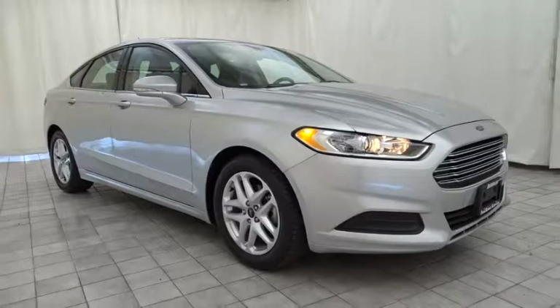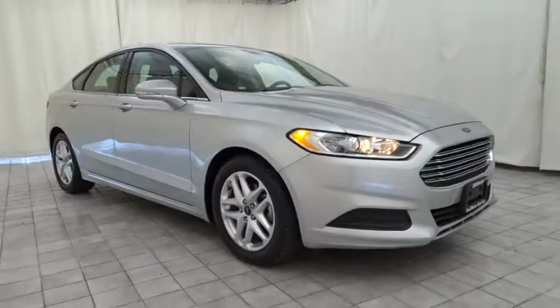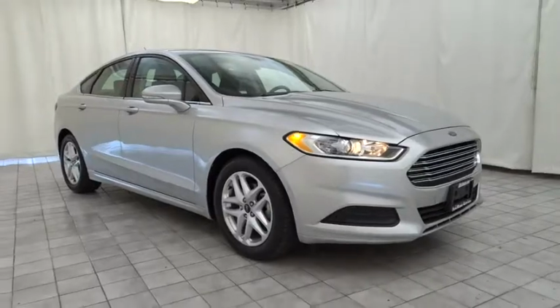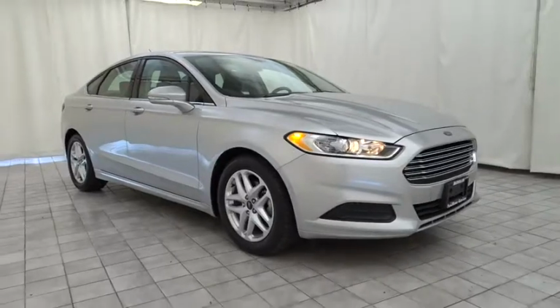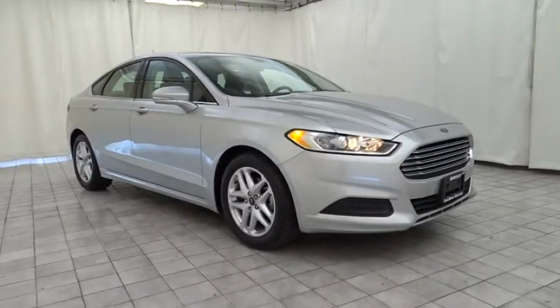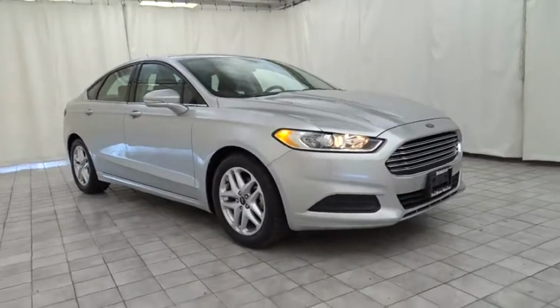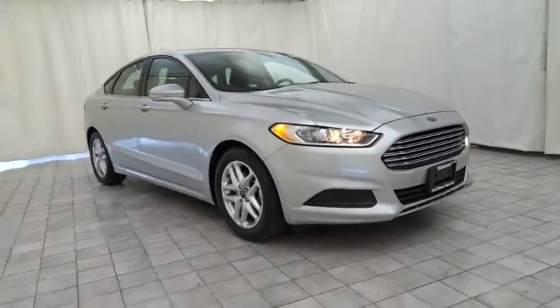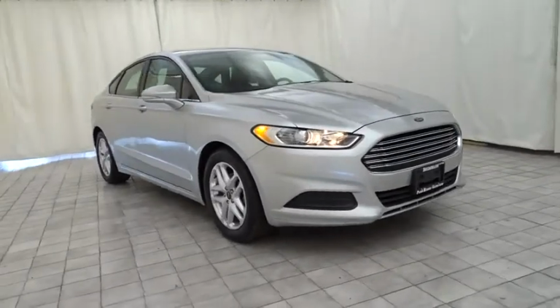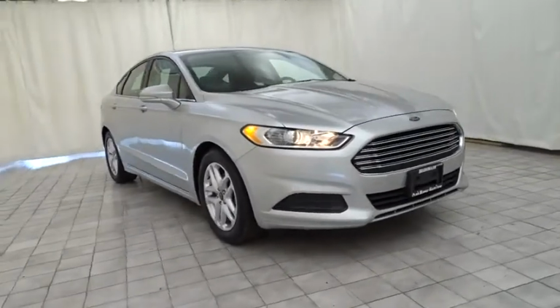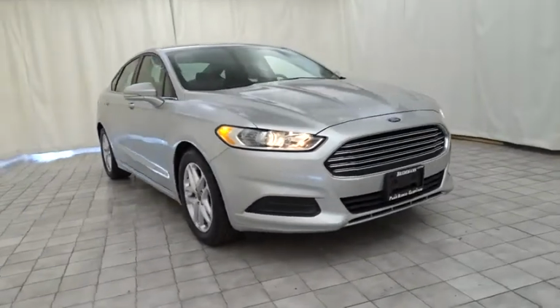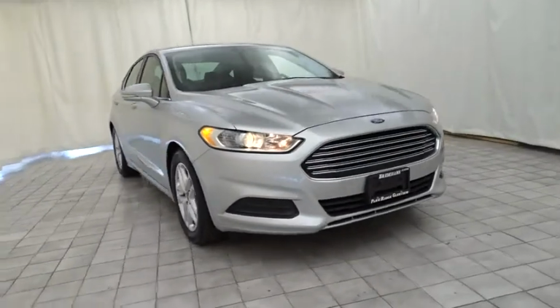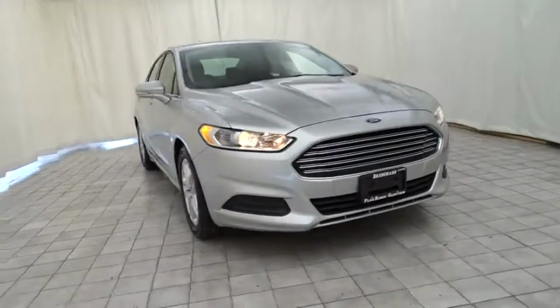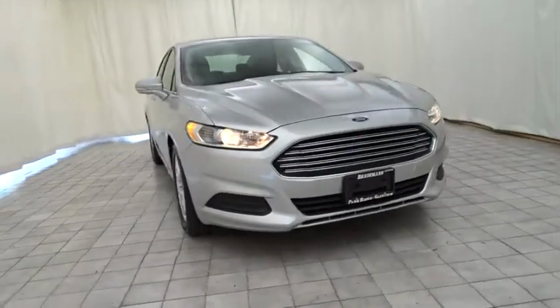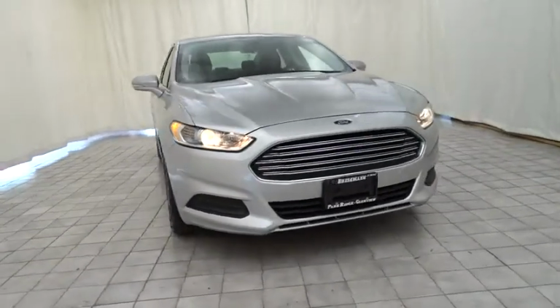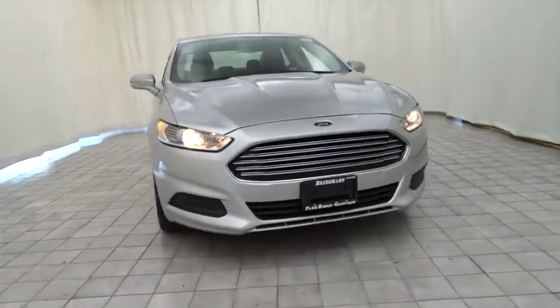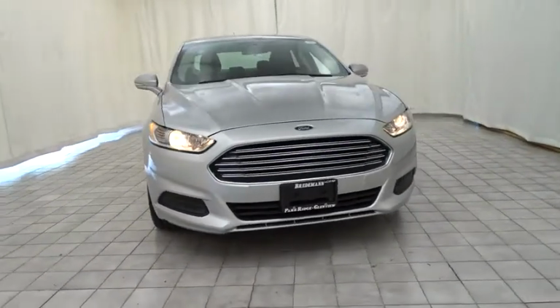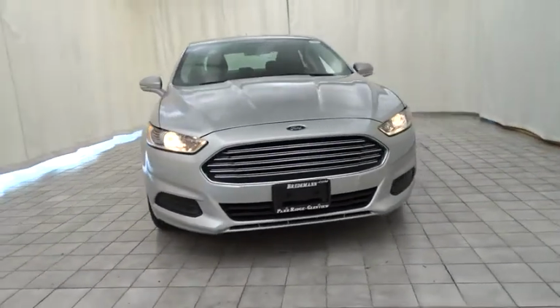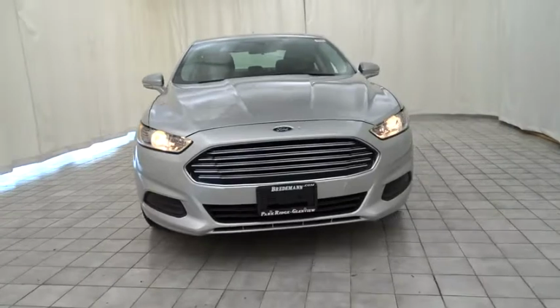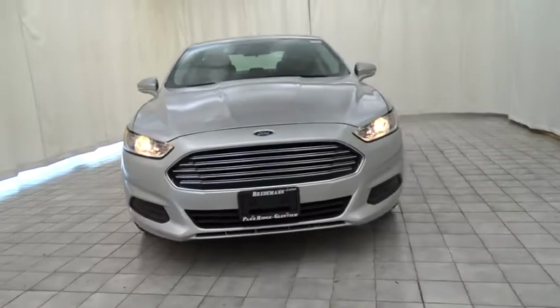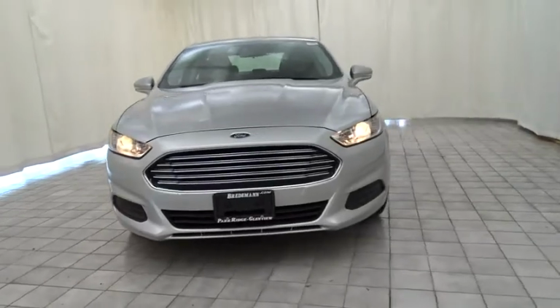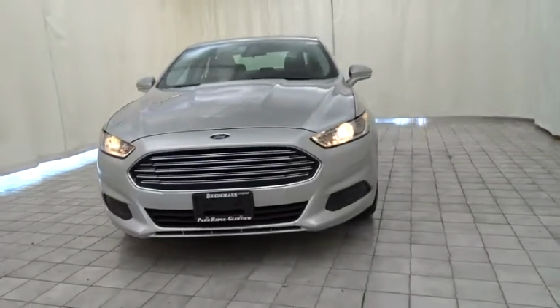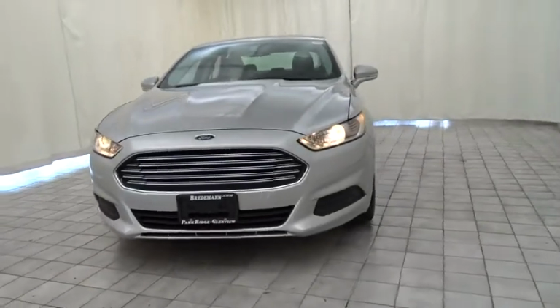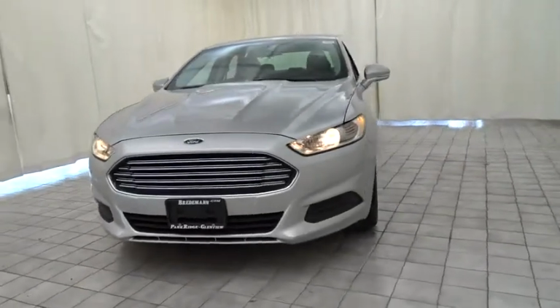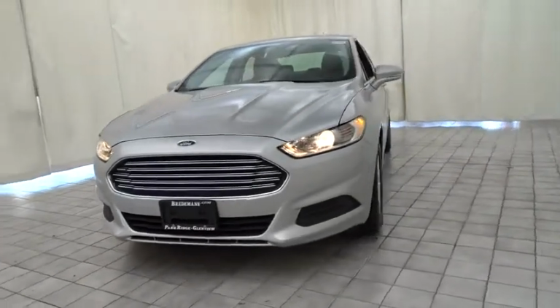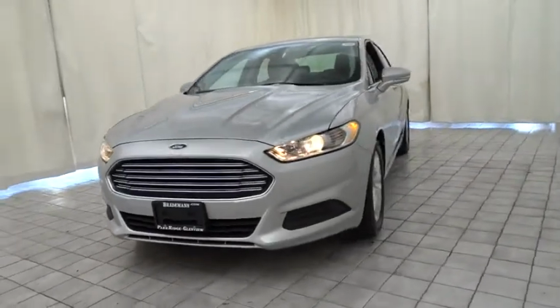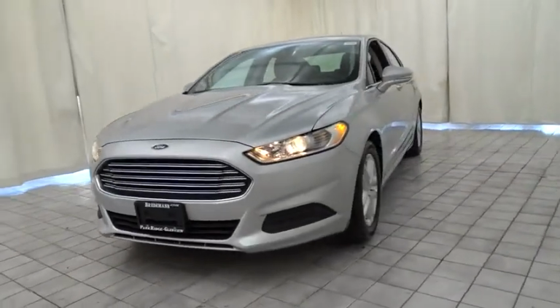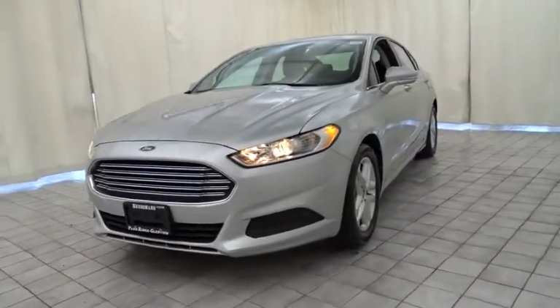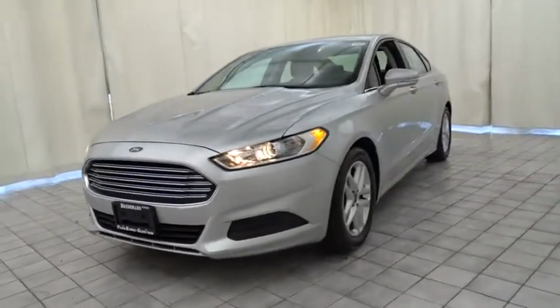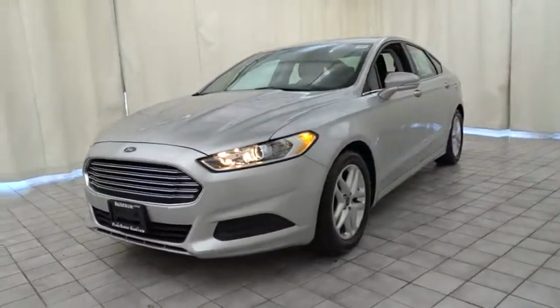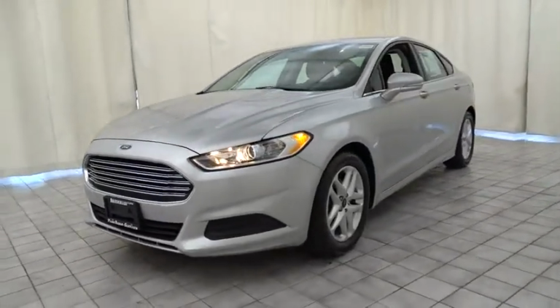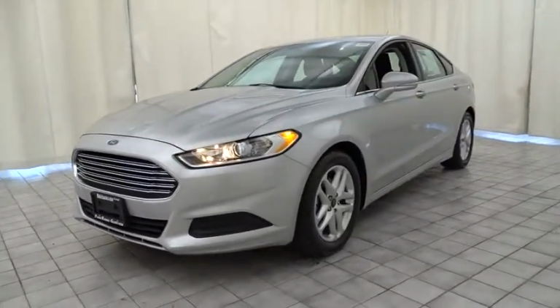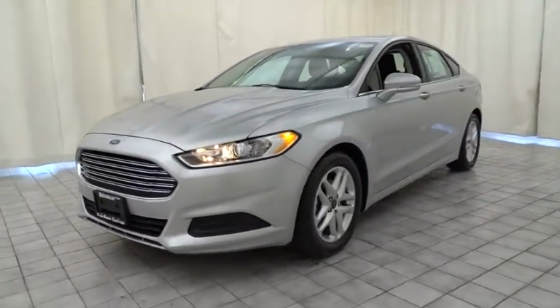2016 Ford Fusion. You can have both impressive power and great economy in a Fusion. This vehicle has less than 20,000 miles.